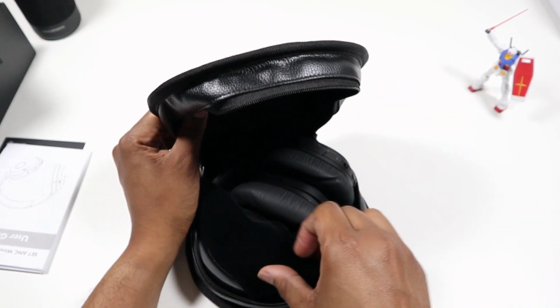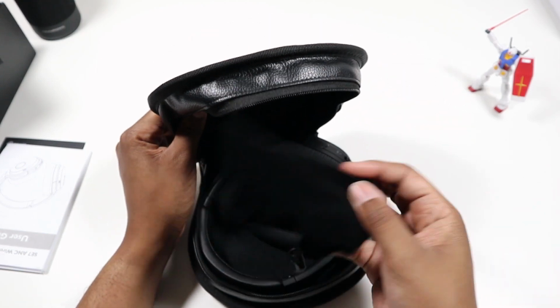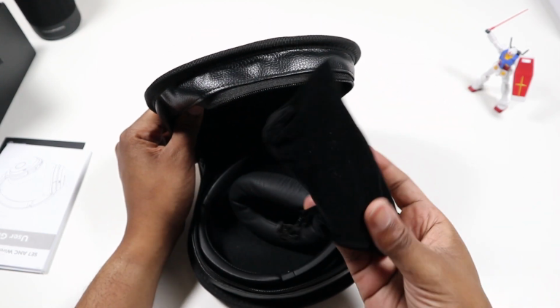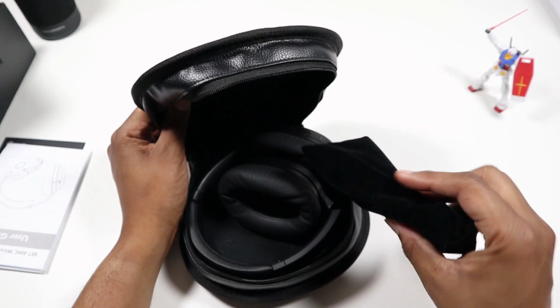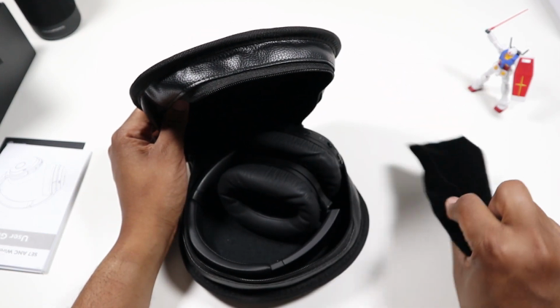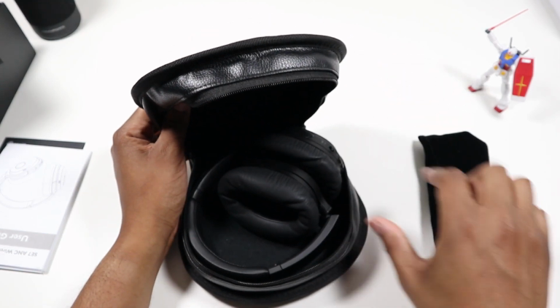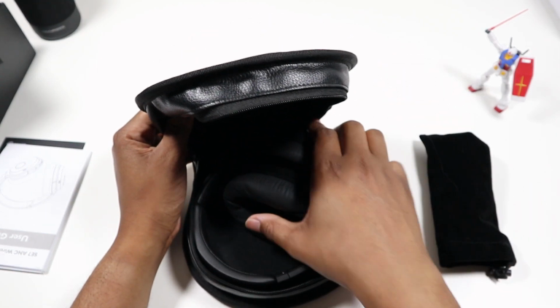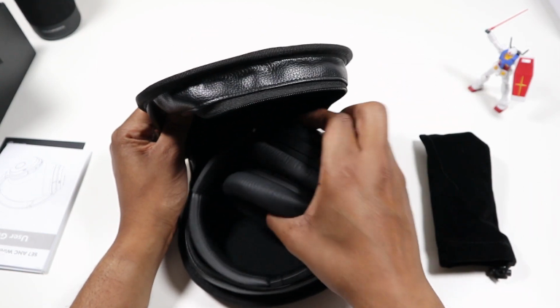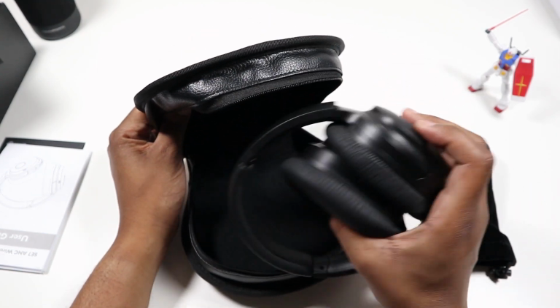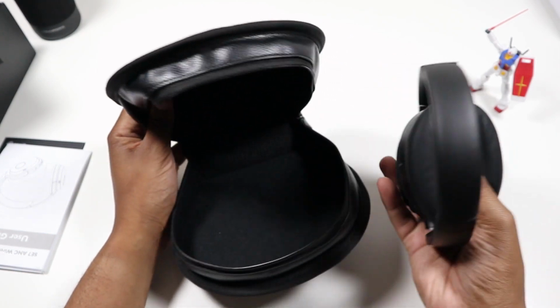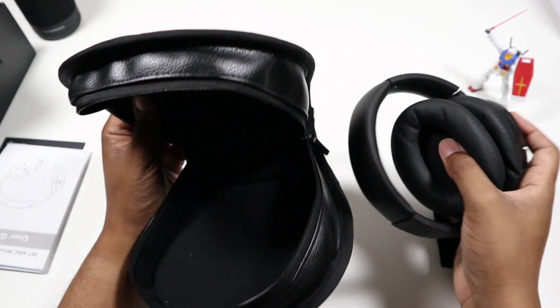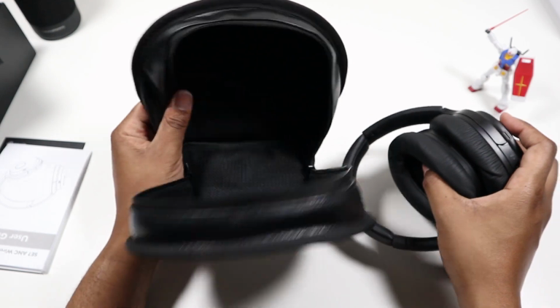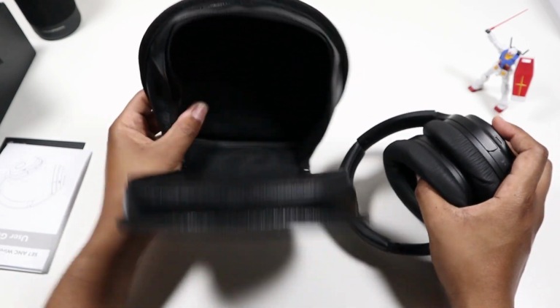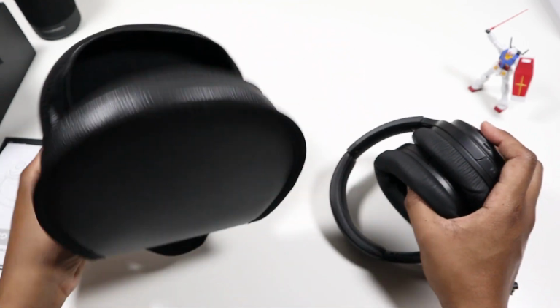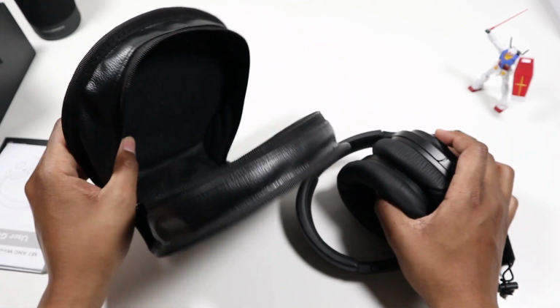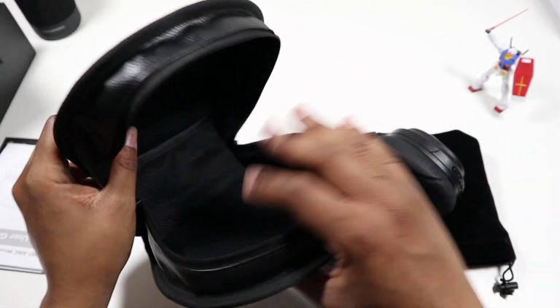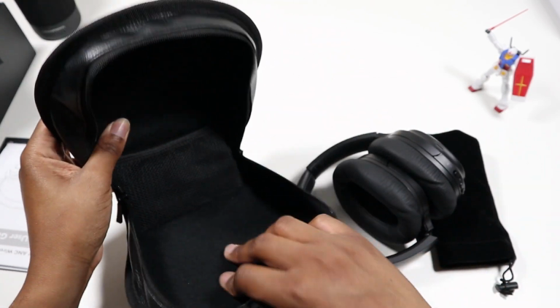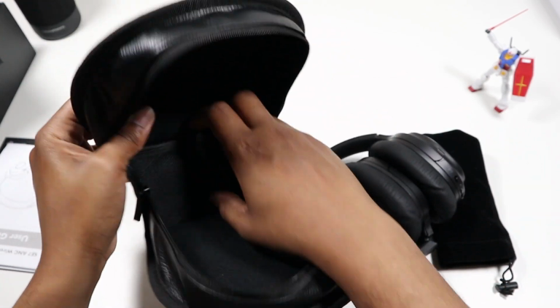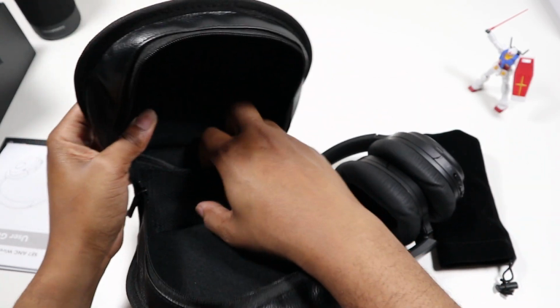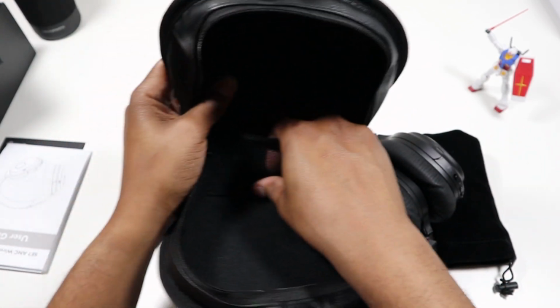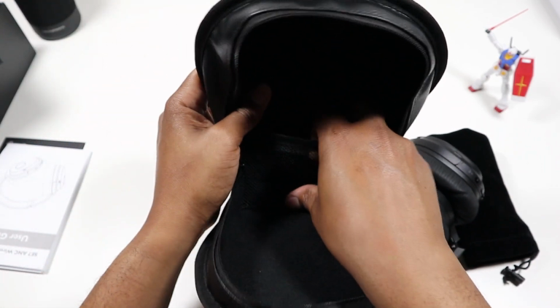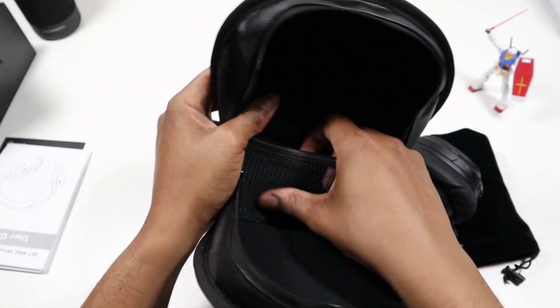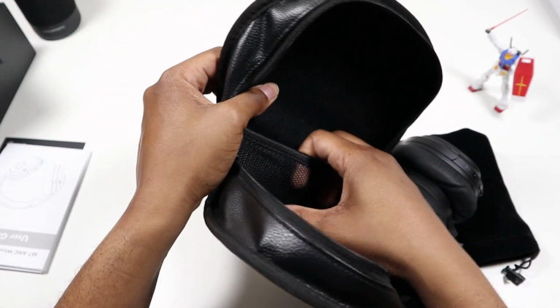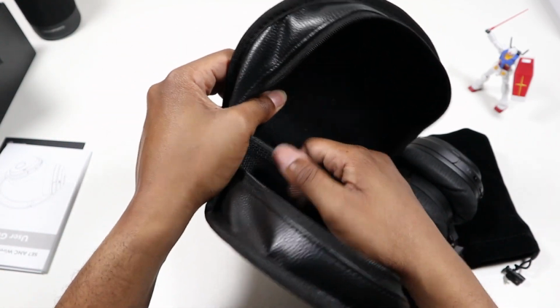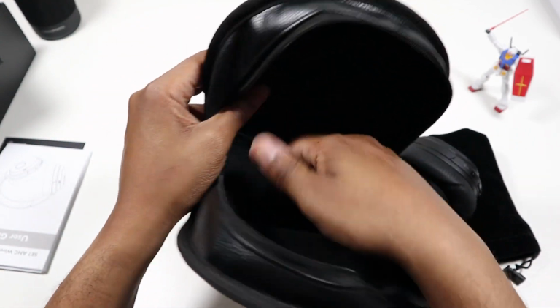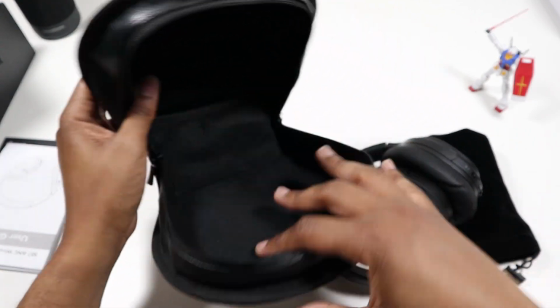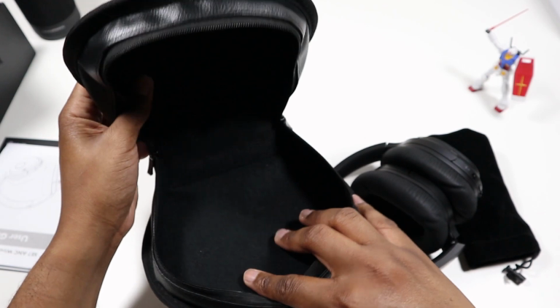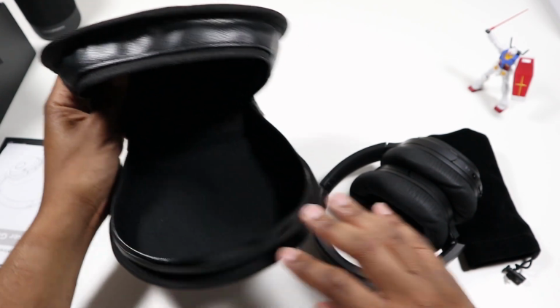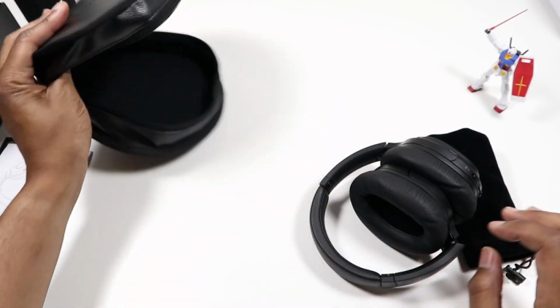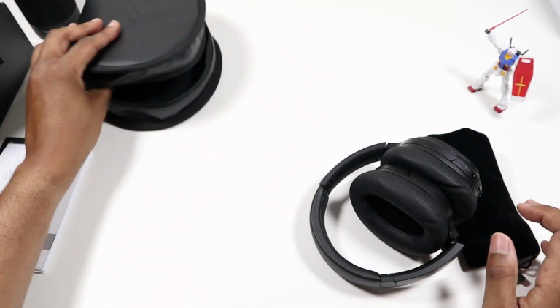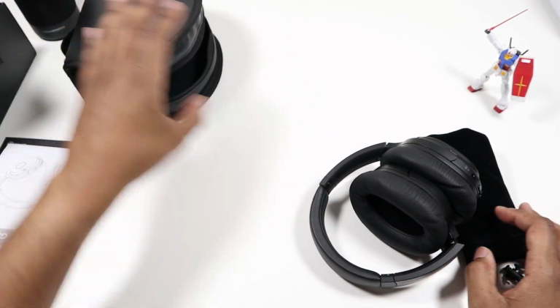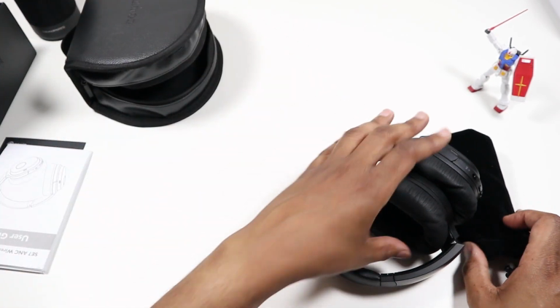Got a little bag here, and here are the headphones. There's a small internal pocket where you can put the cables when you're done with them.